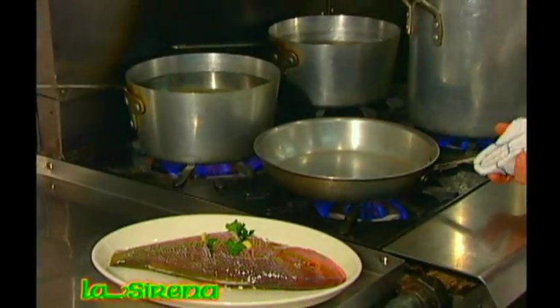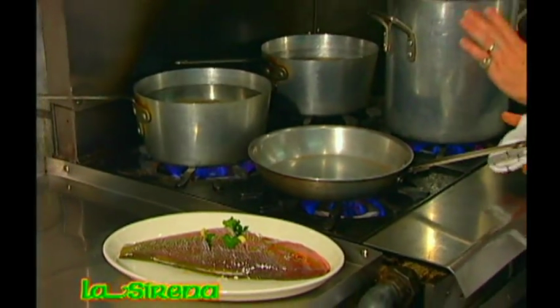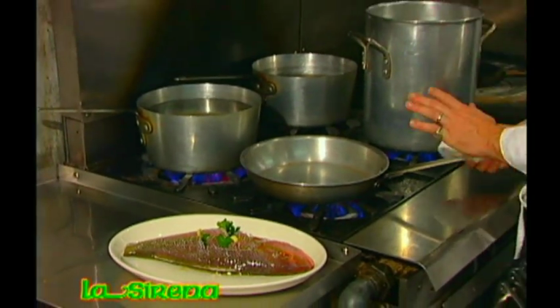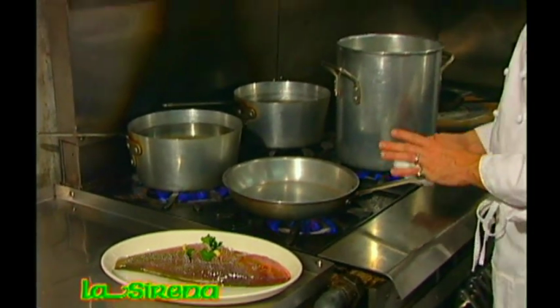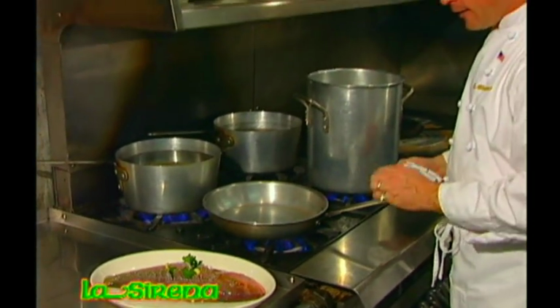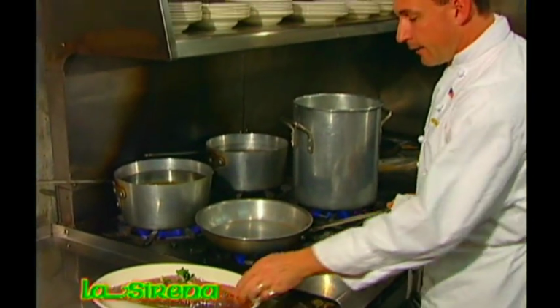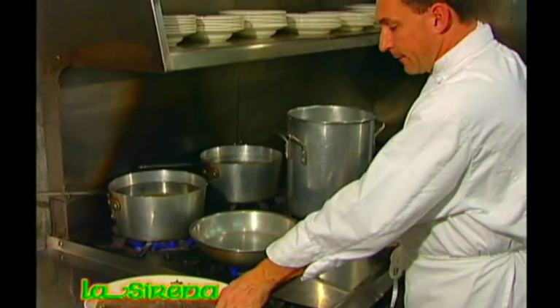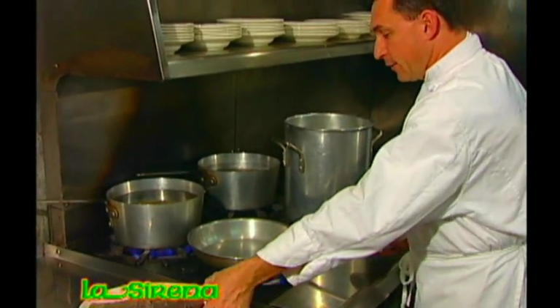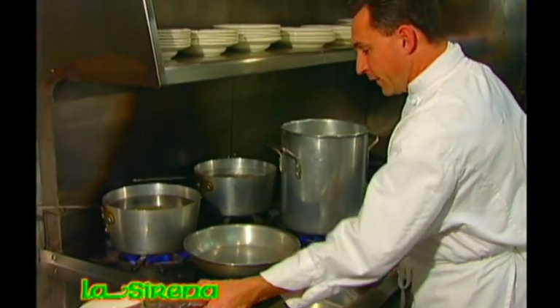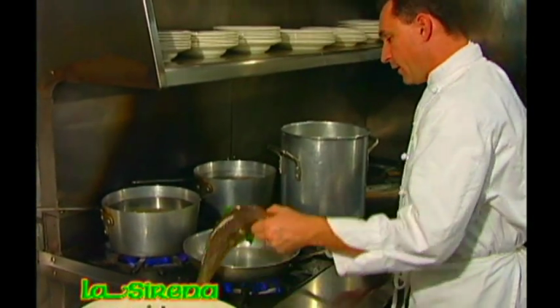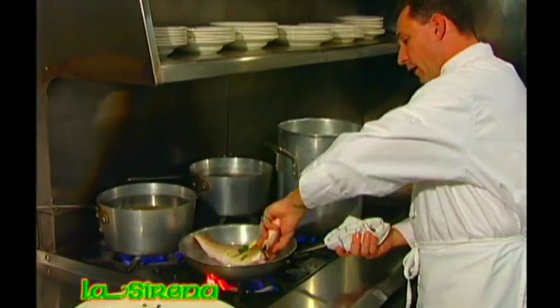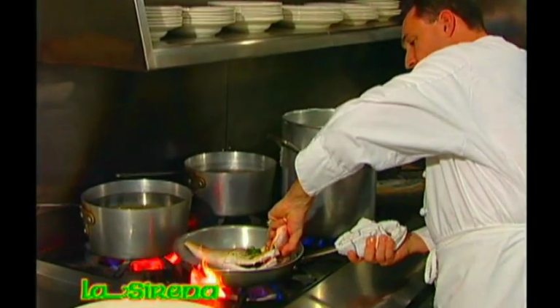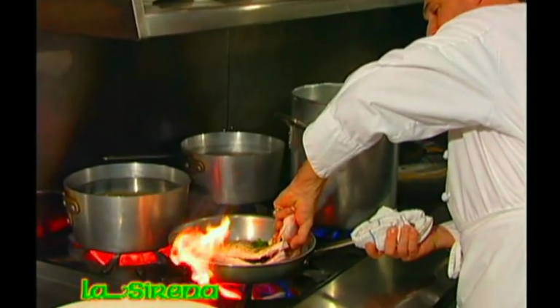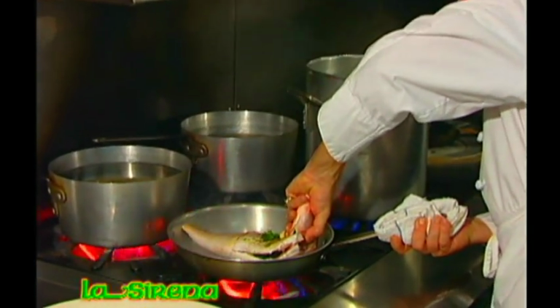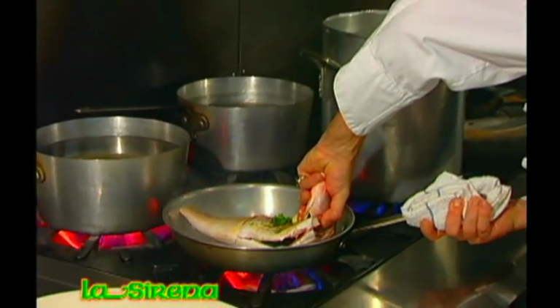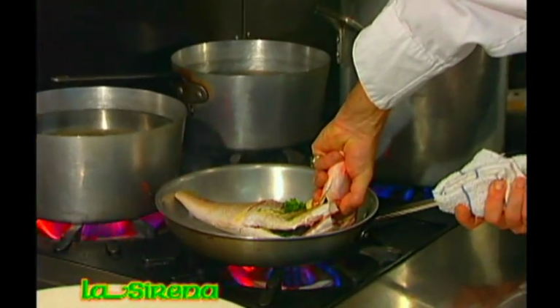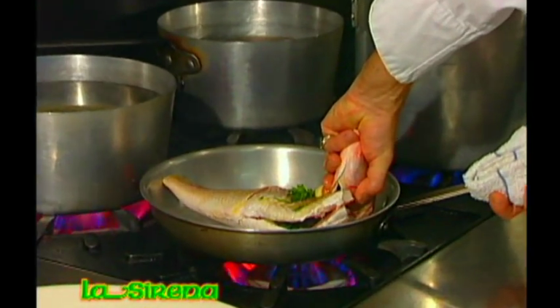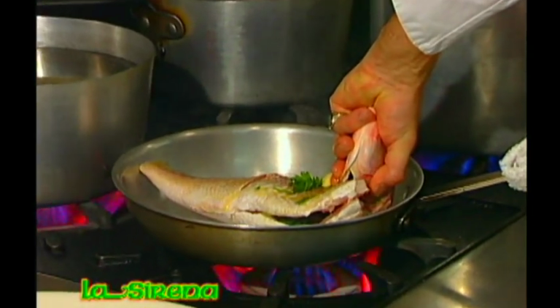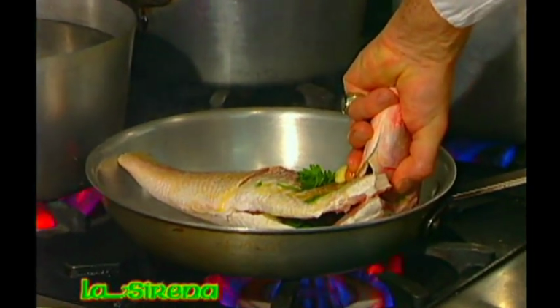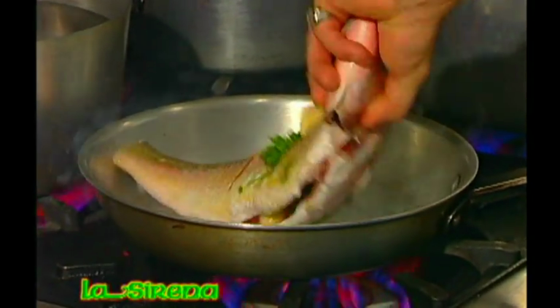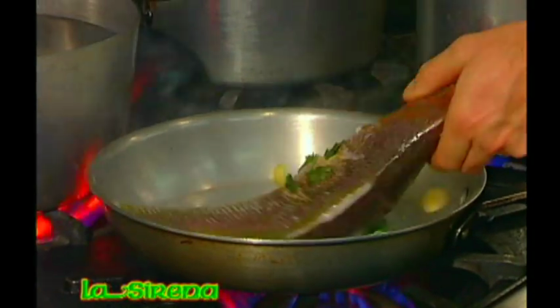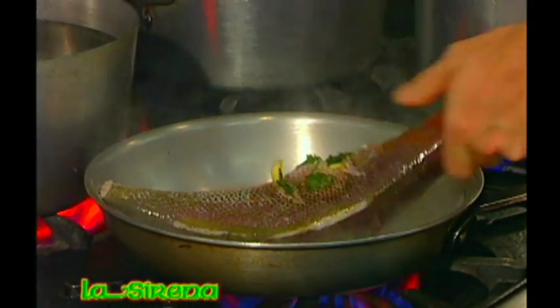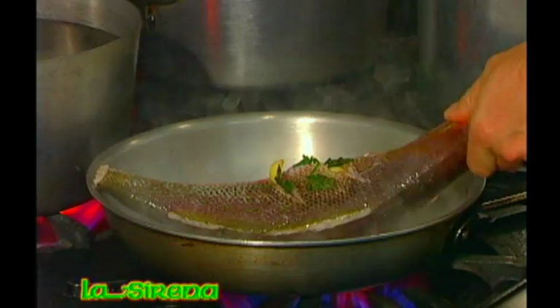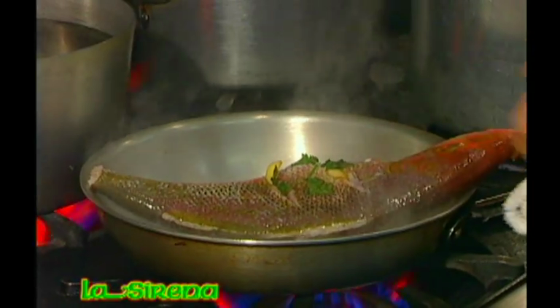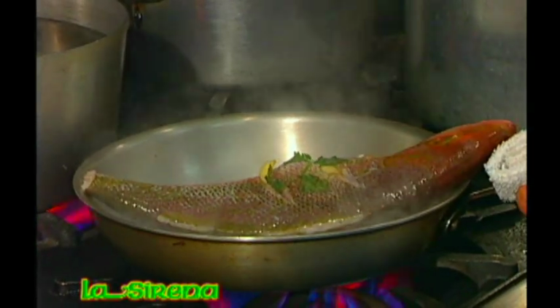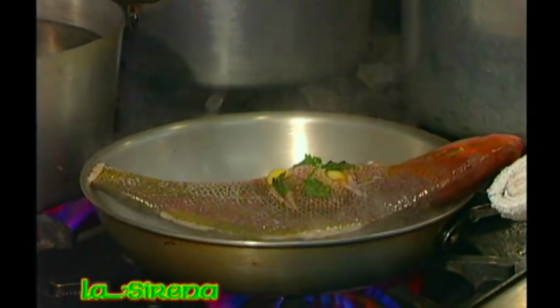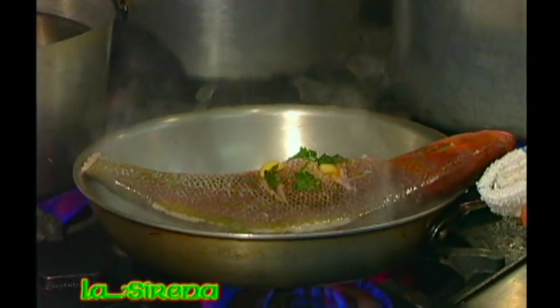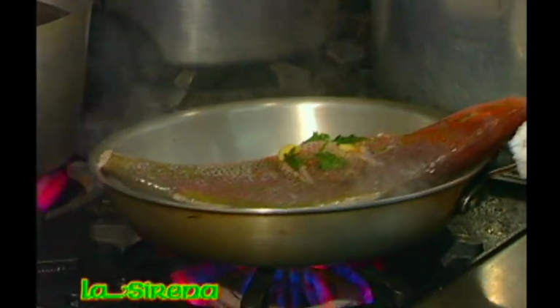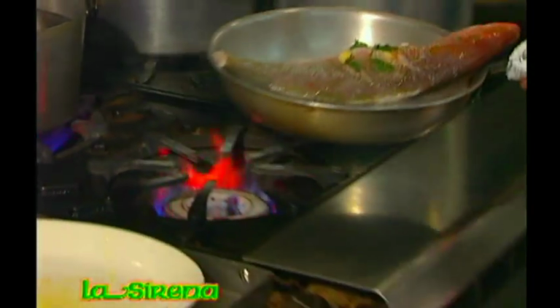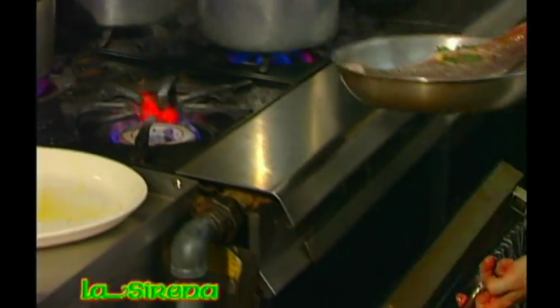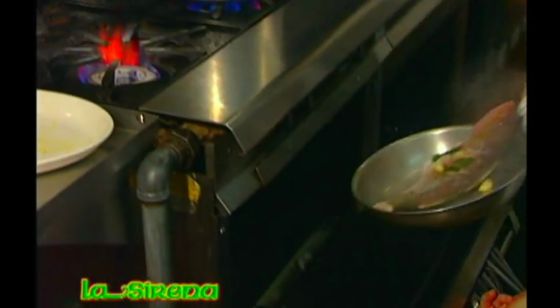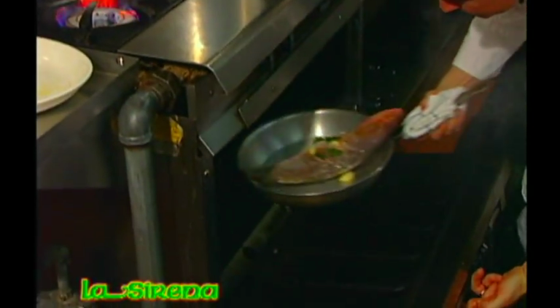You want to make sure your sauté pan is very hot and I'm going to sear the fish on one side, turn it over, and put it in a 500 degree oven for about 15 minutes.